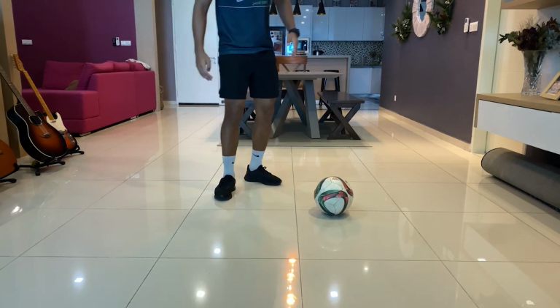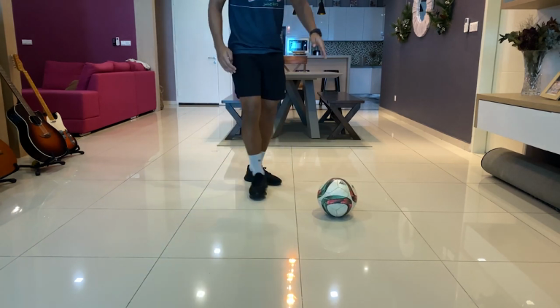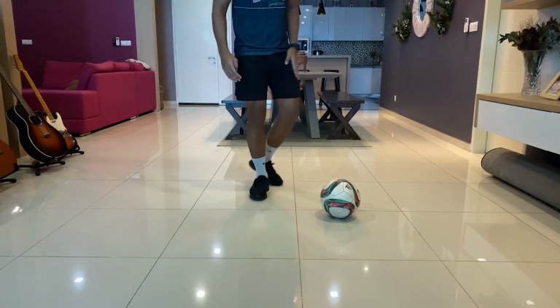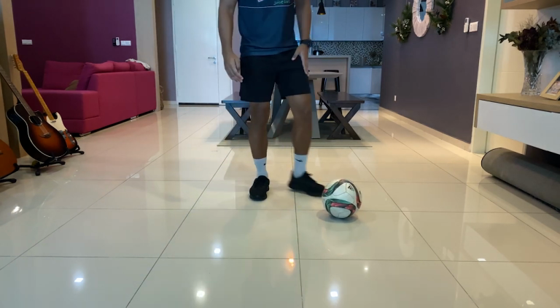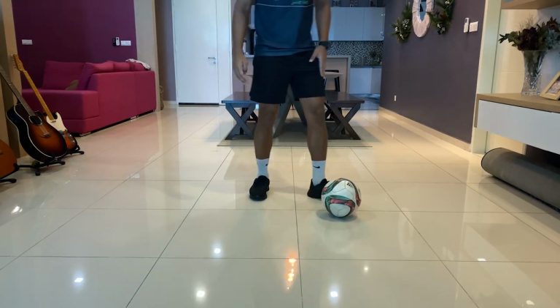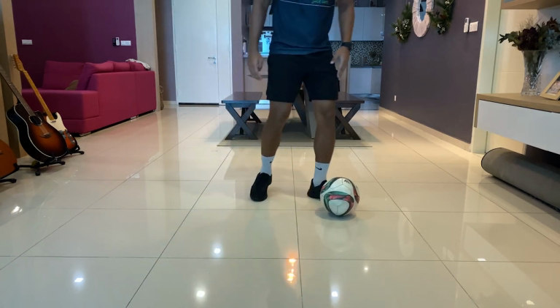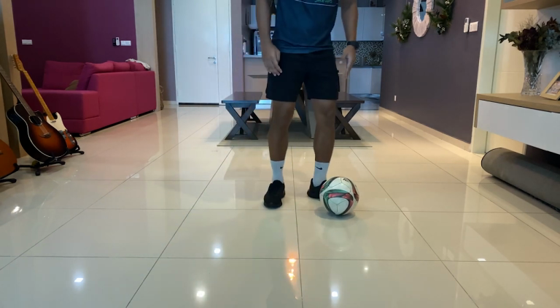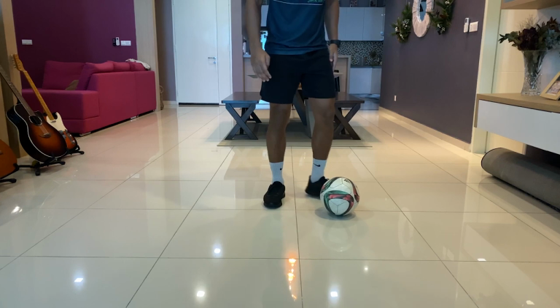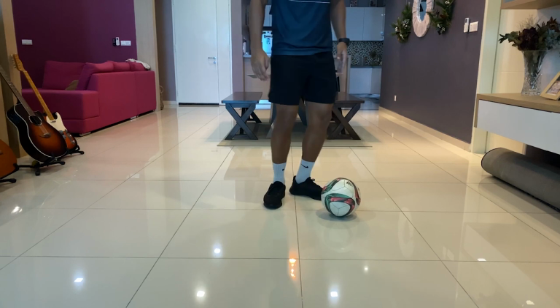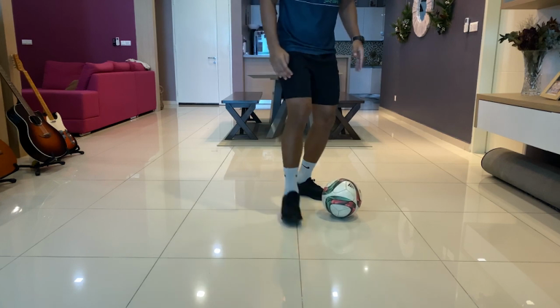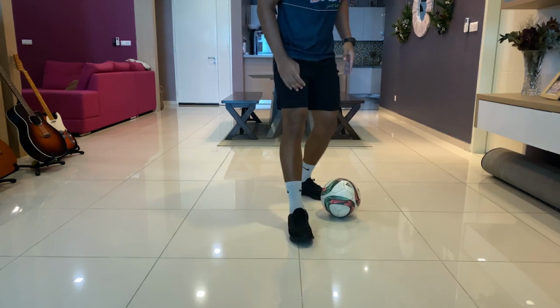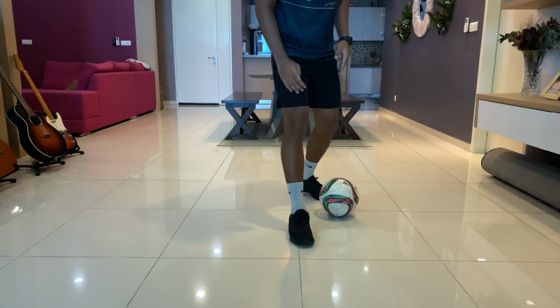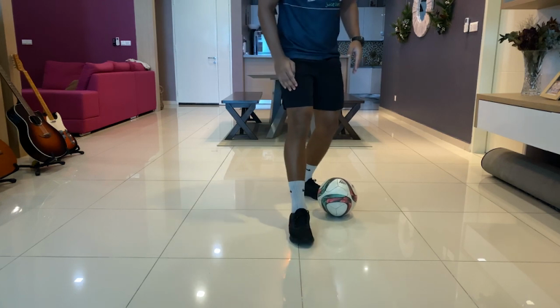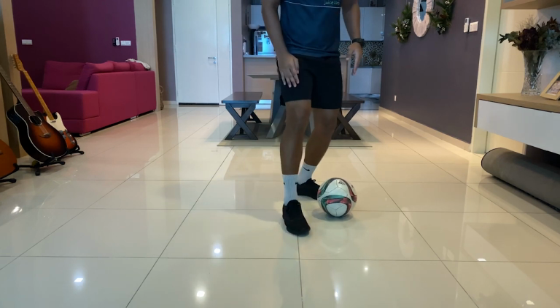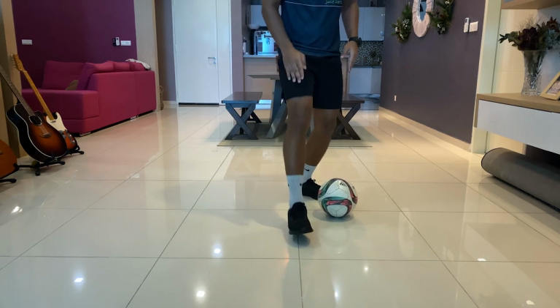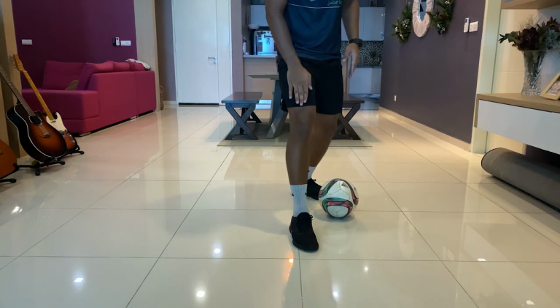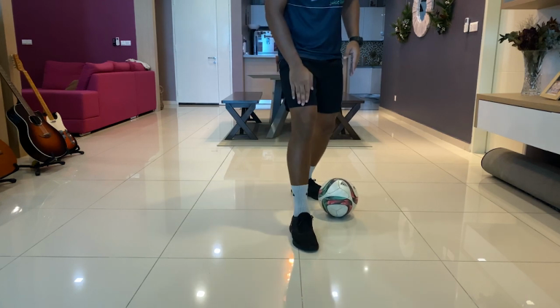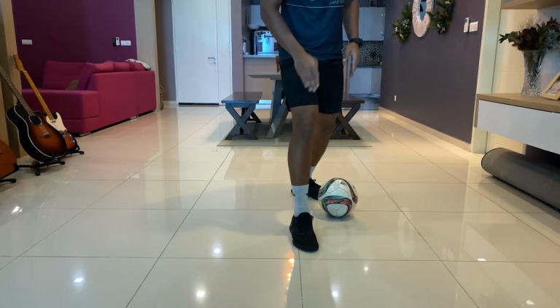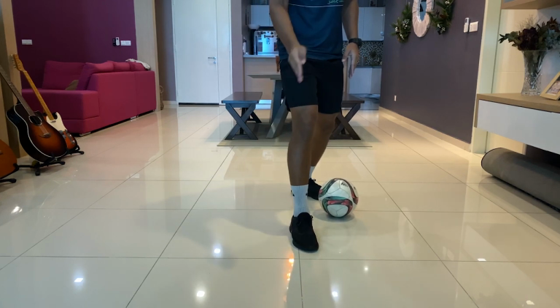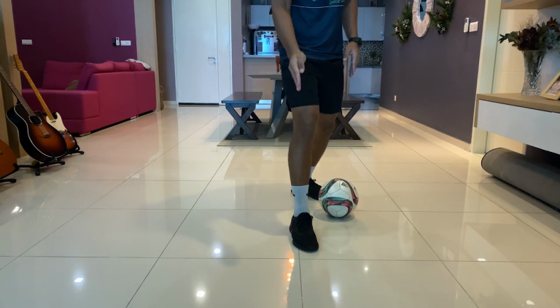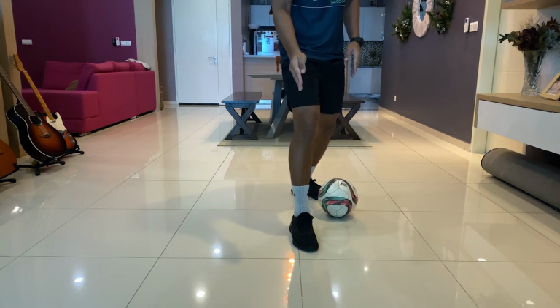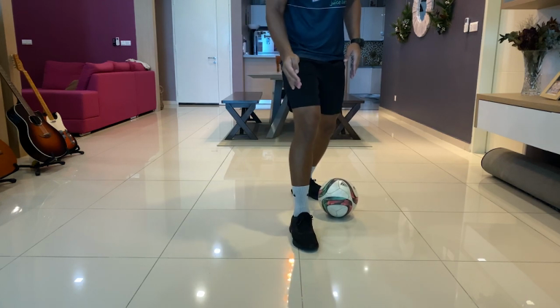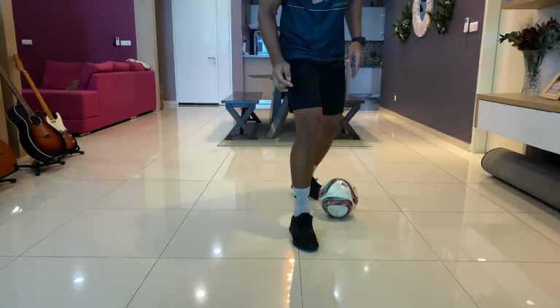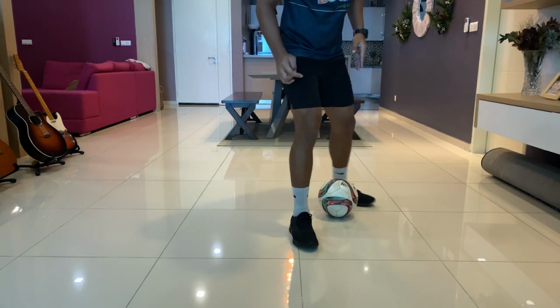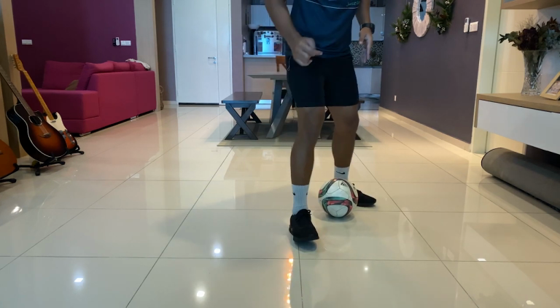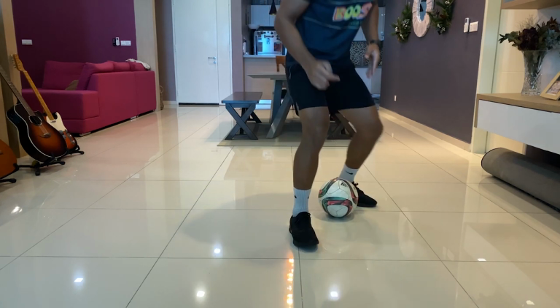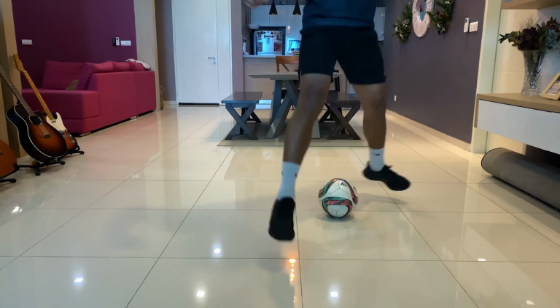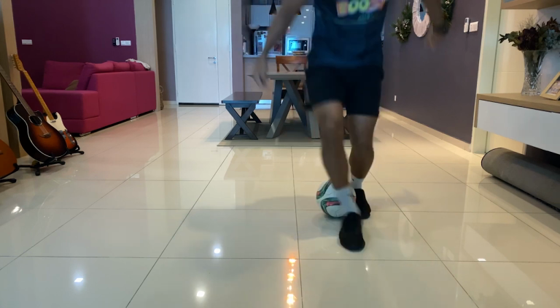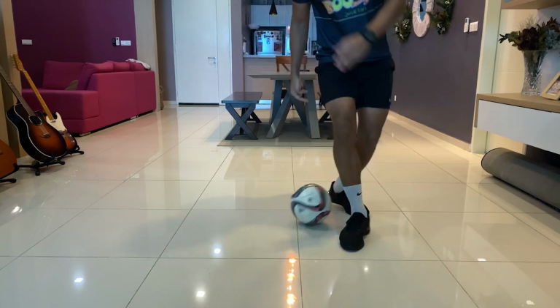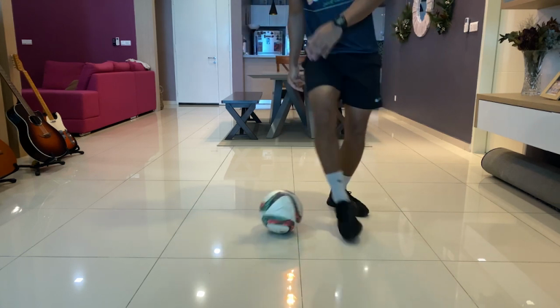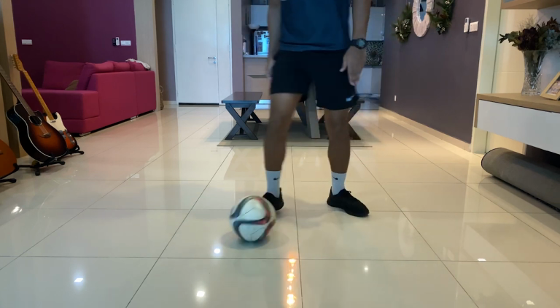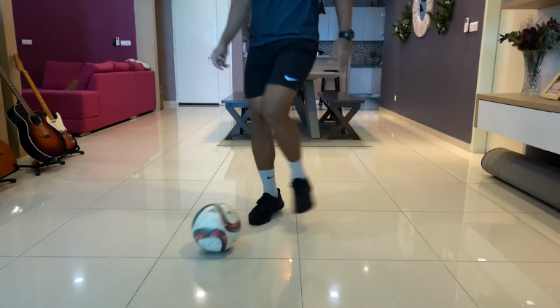I'll show you on my left foot now — same thing, get the ball to one side, get your other foot in front of the ball, and you're going to jump up and hit the ball.